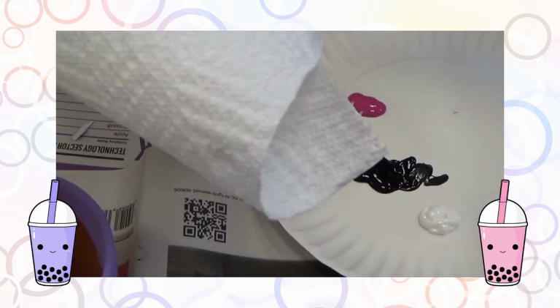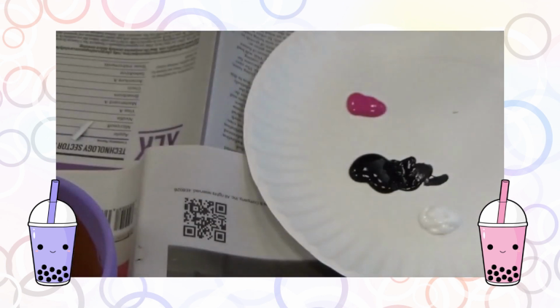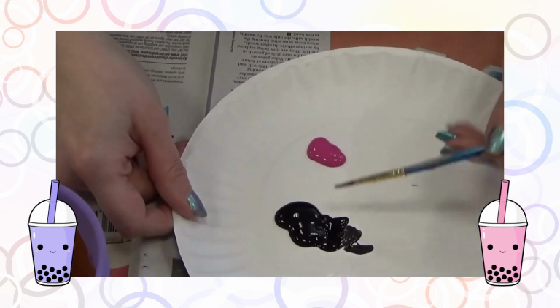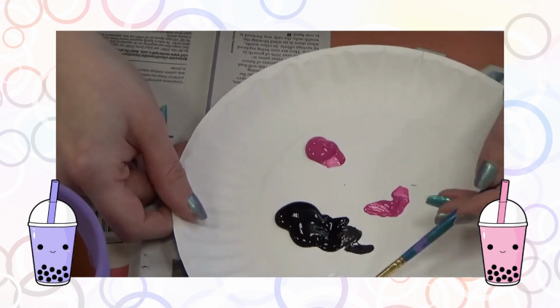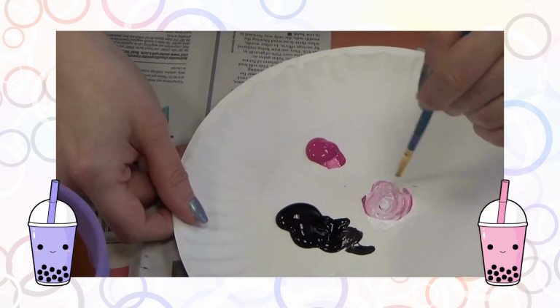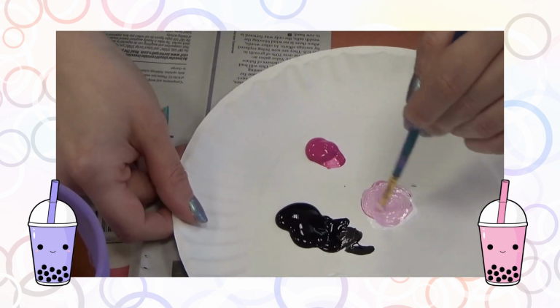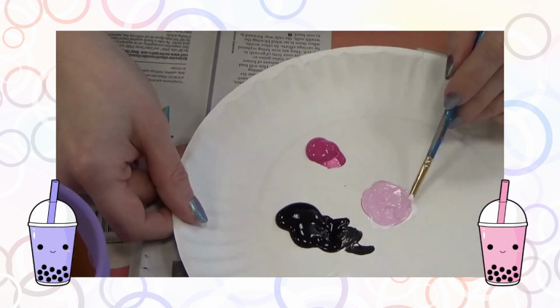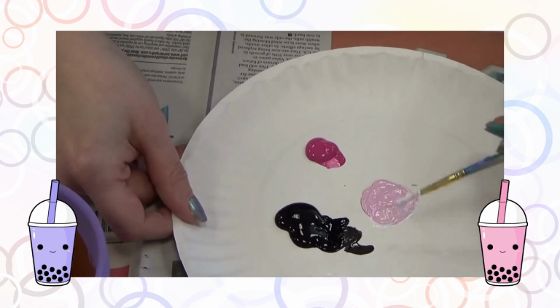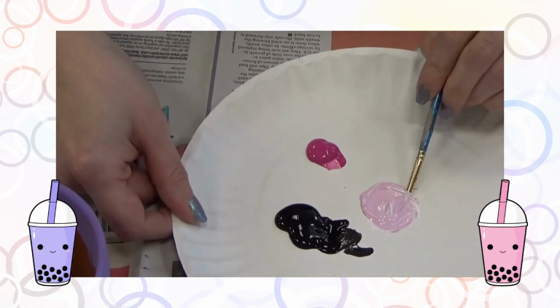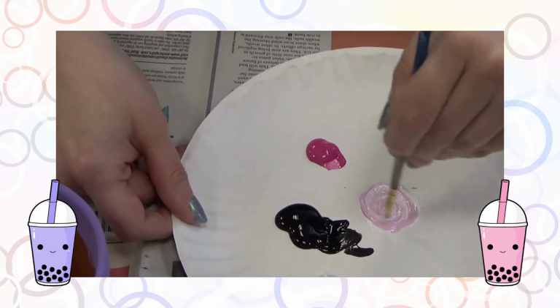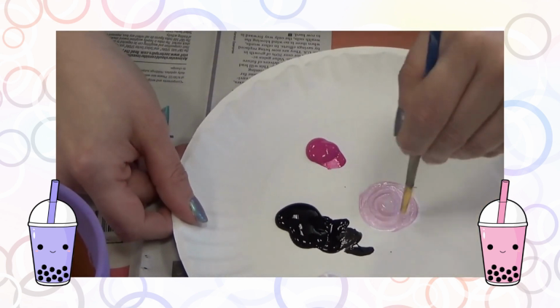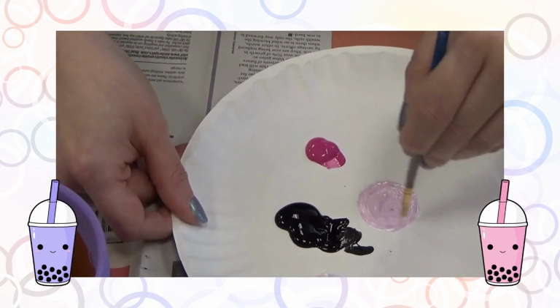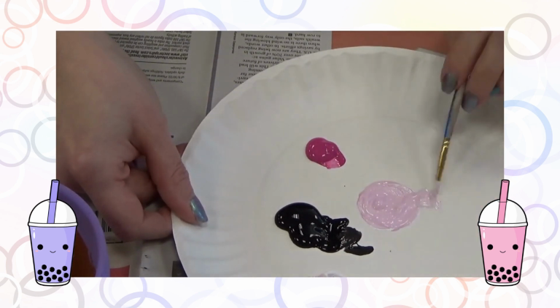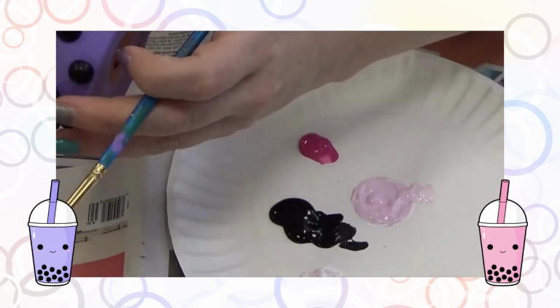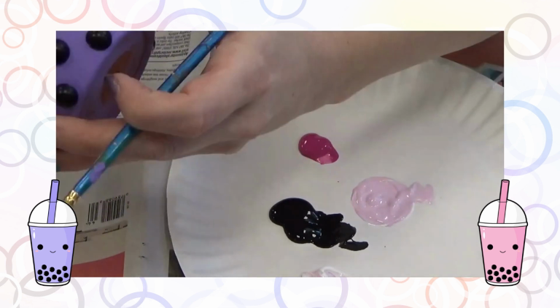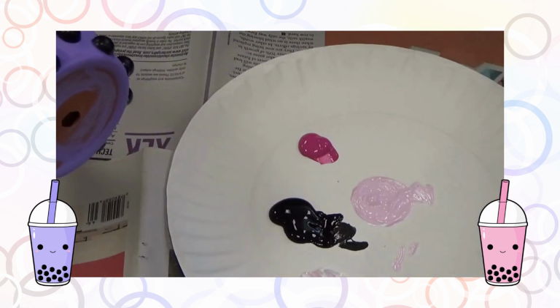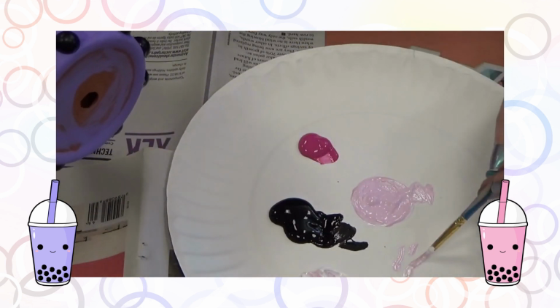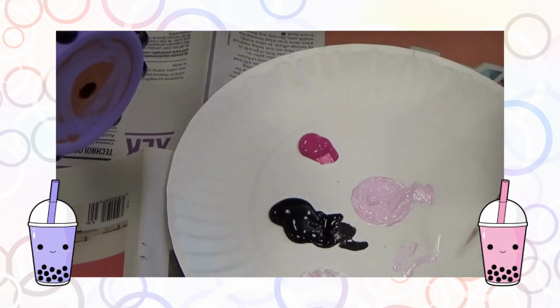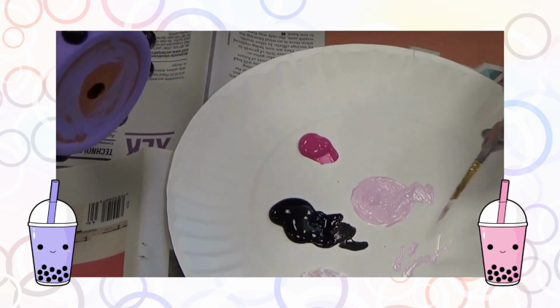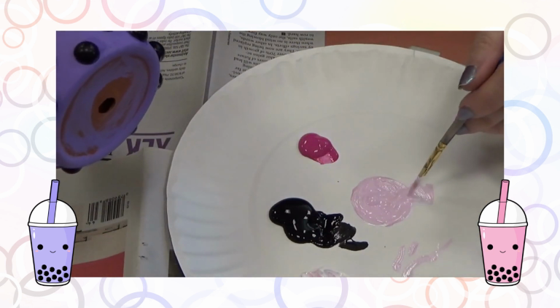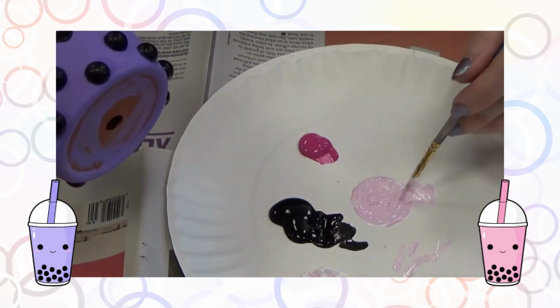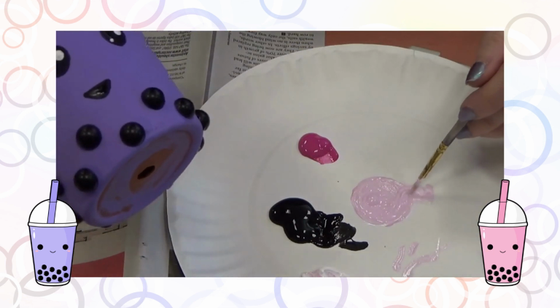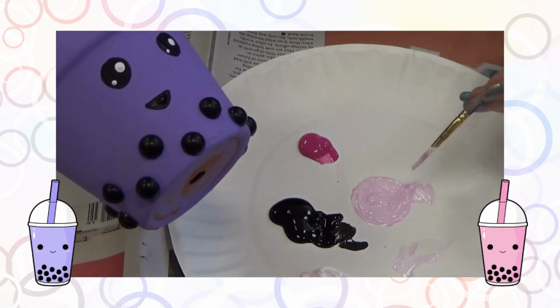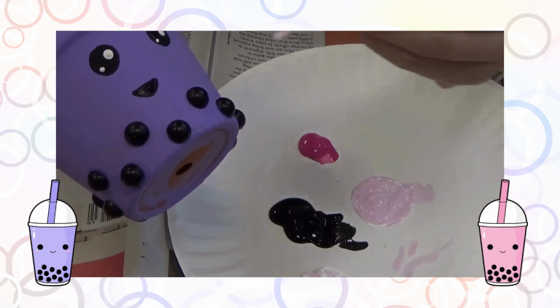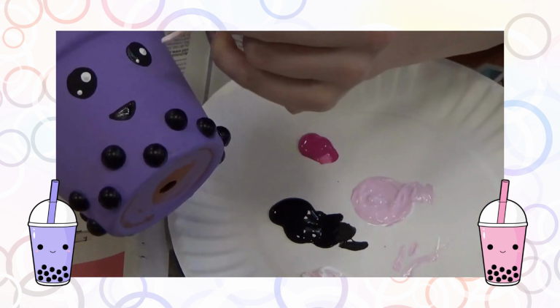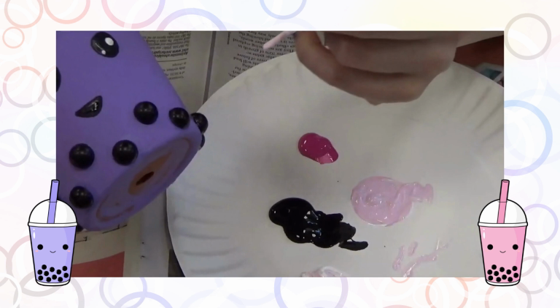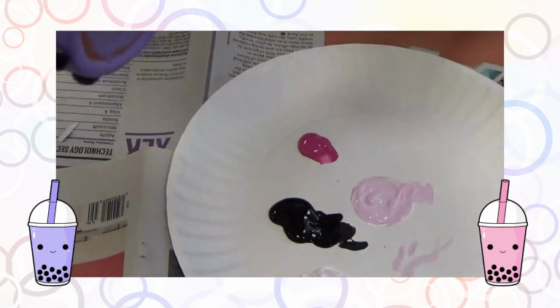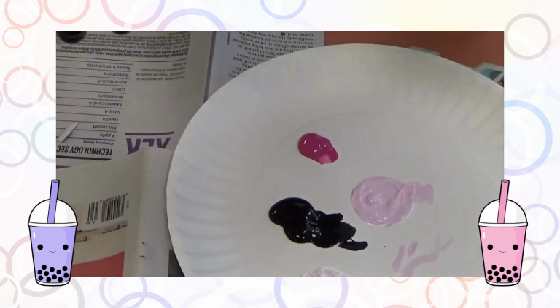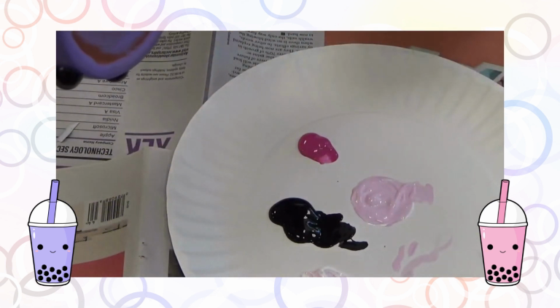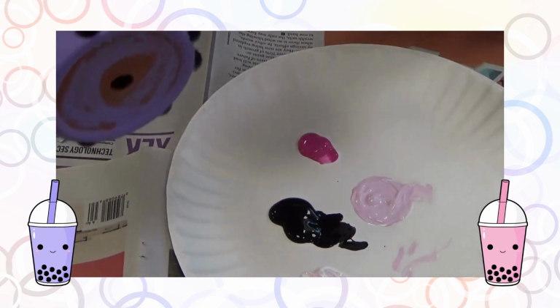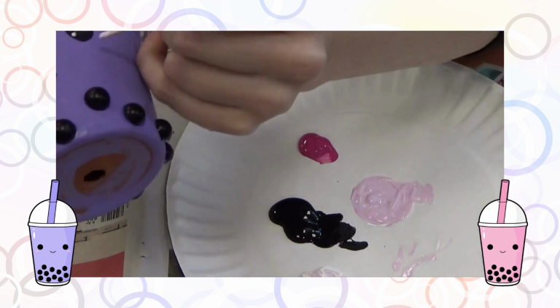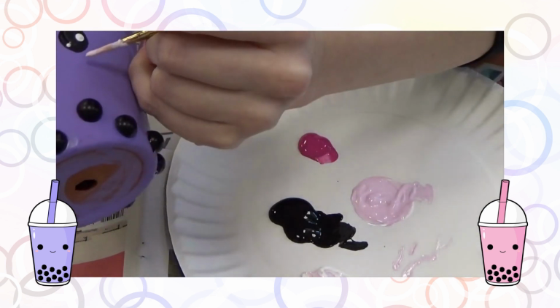Now I'm going to clean off the back of my brush and mix some light pink paint with white and magenta. I'm going to use this to create the cute little blushy cheeks, which is just a line right underneath both eyes.